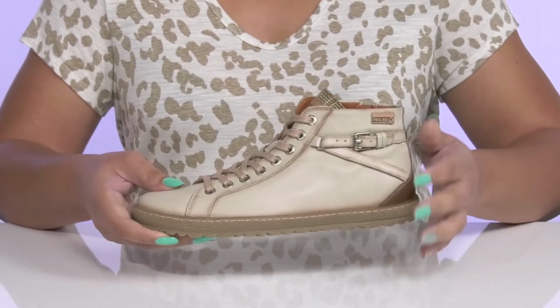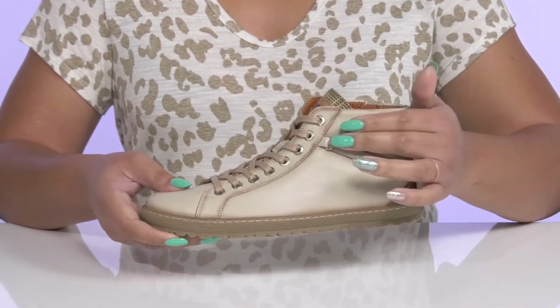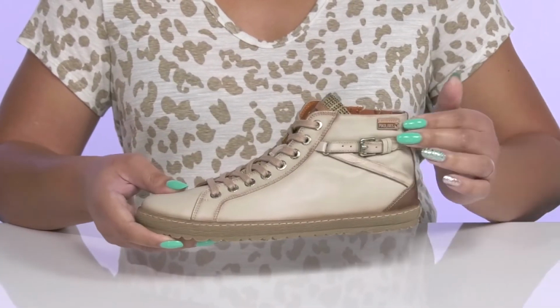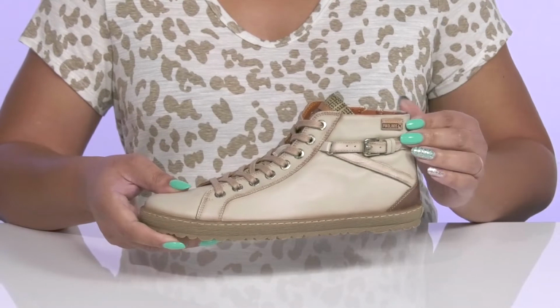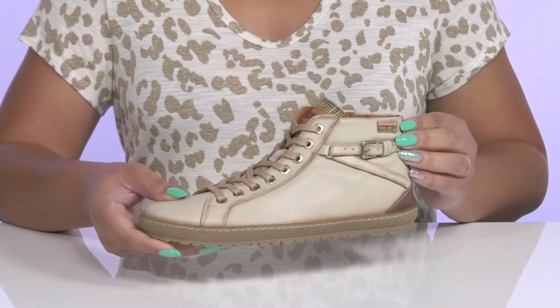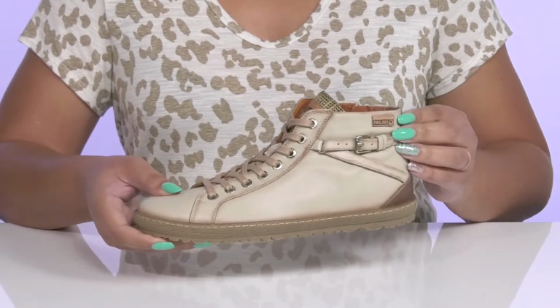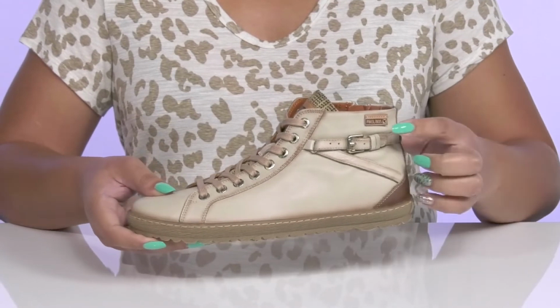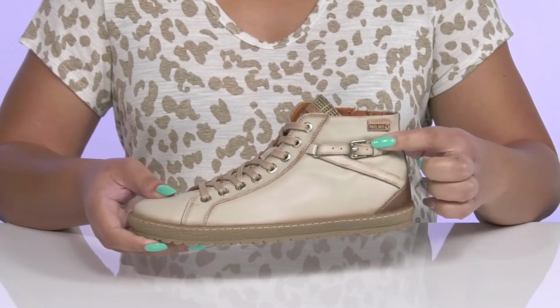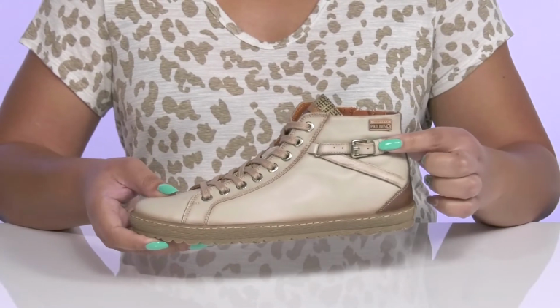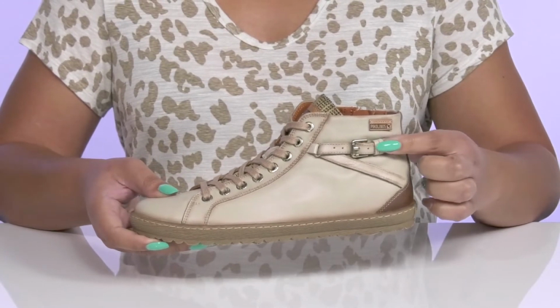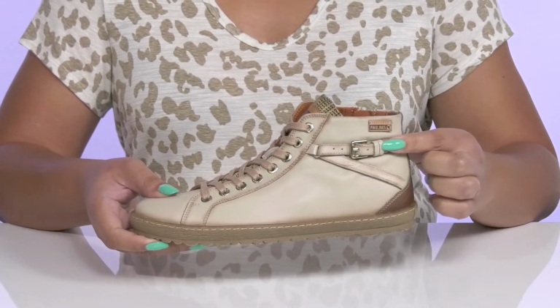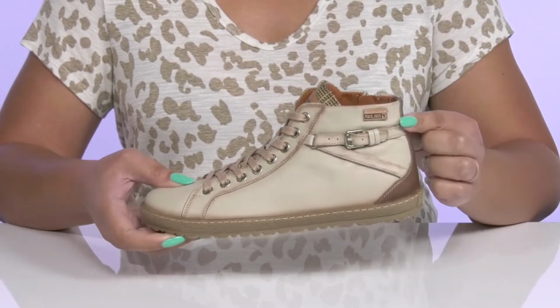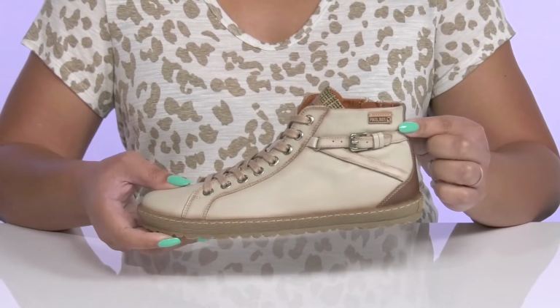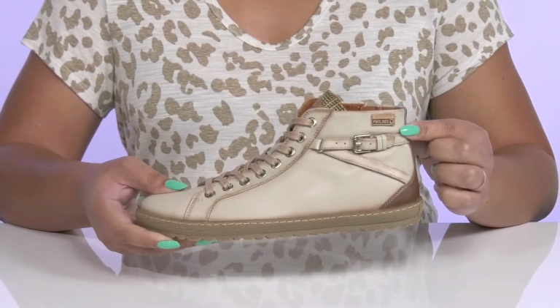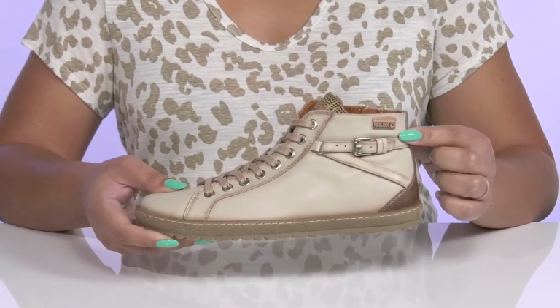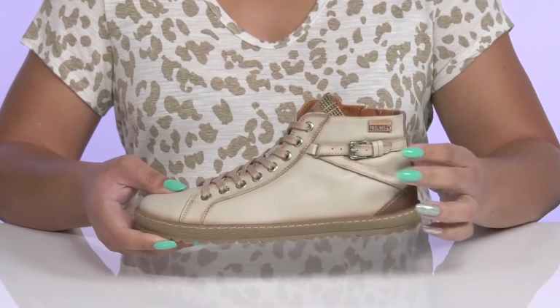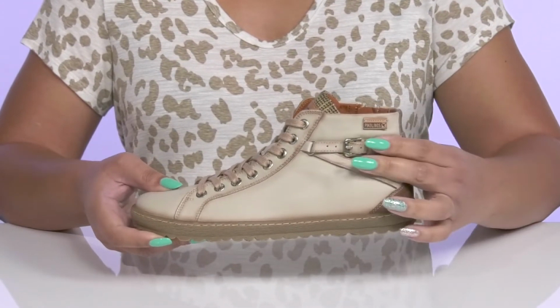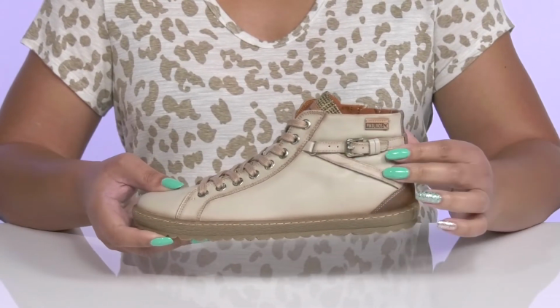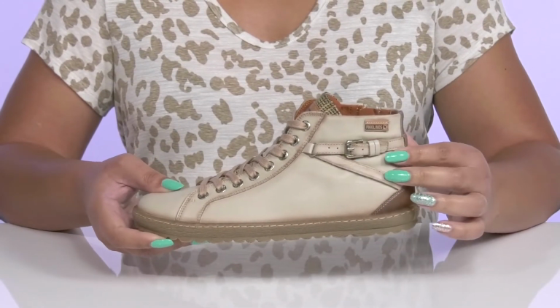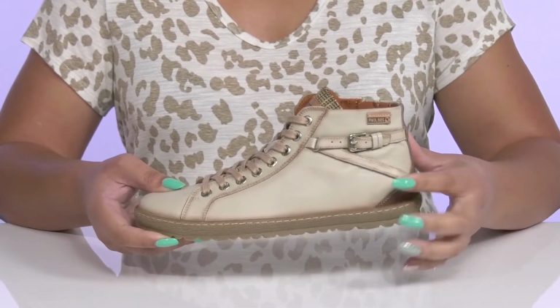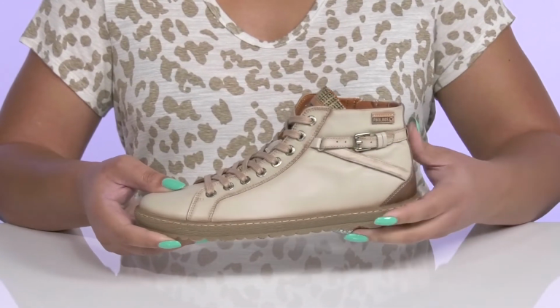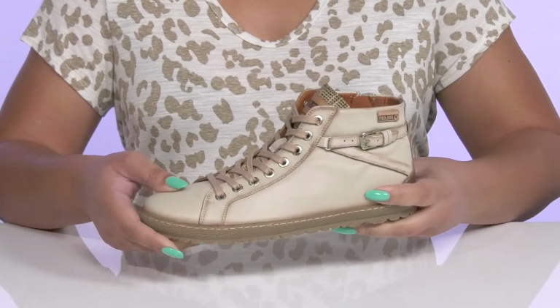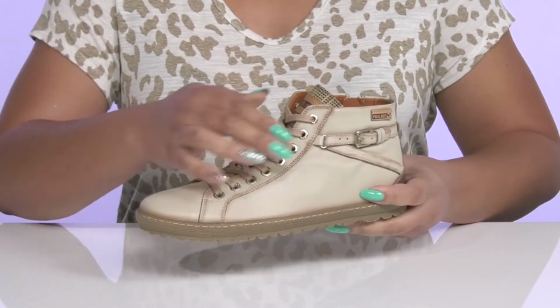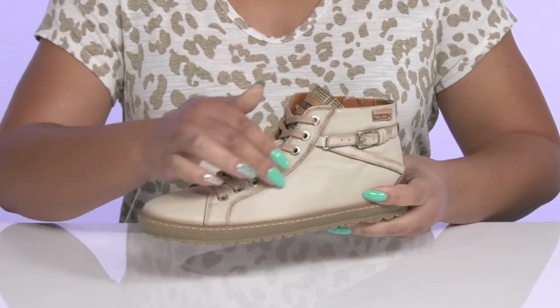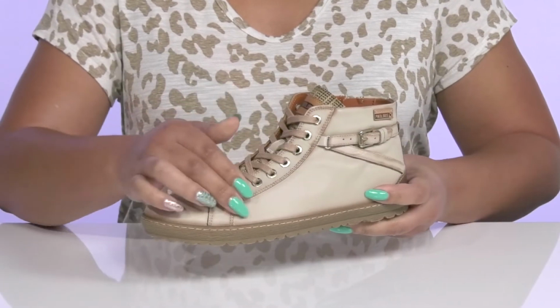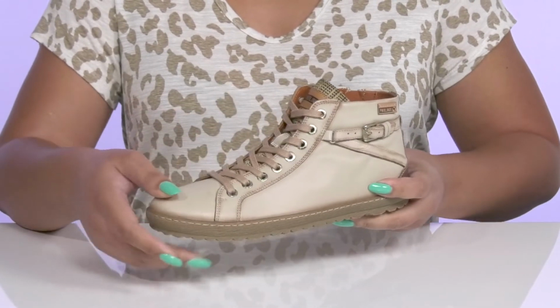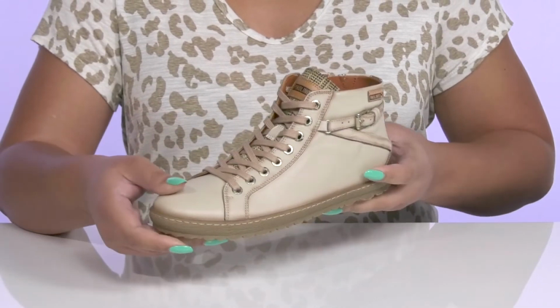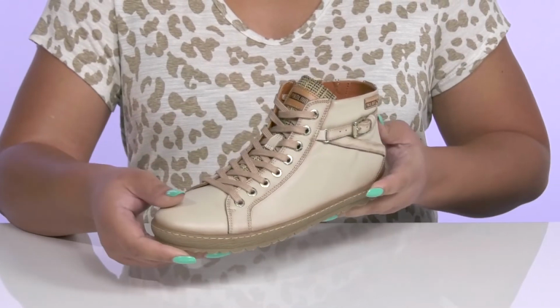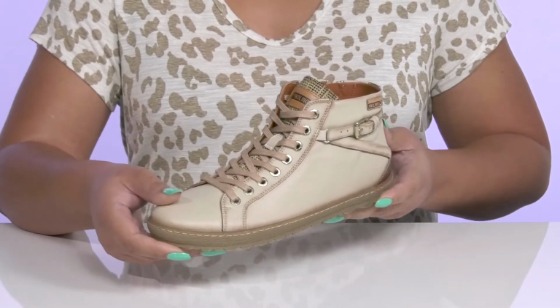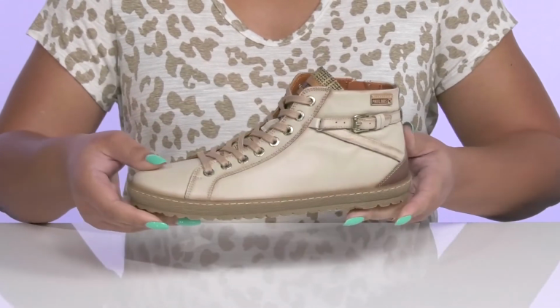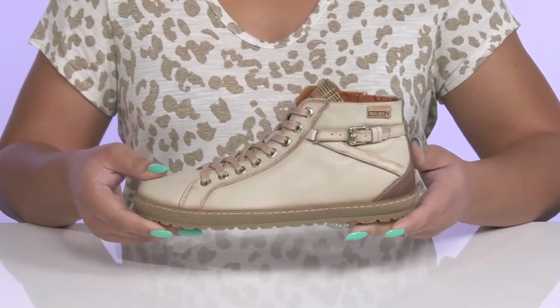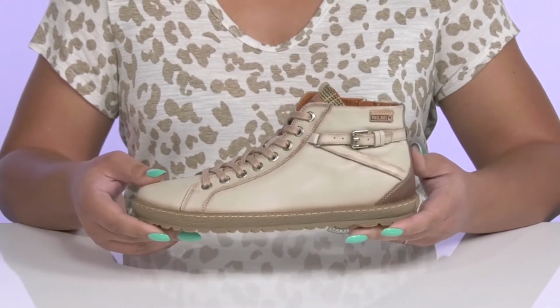They have a fixed strap at the side with a buckle accent for added flair, and there's some slight burnish details on the straps and overlays to add character to your outfit.